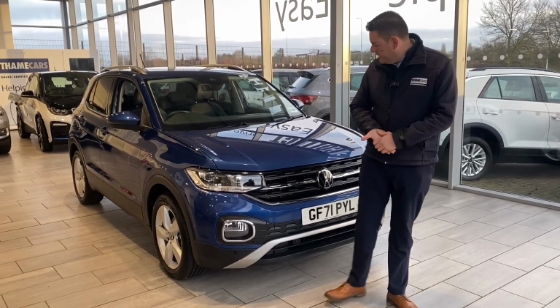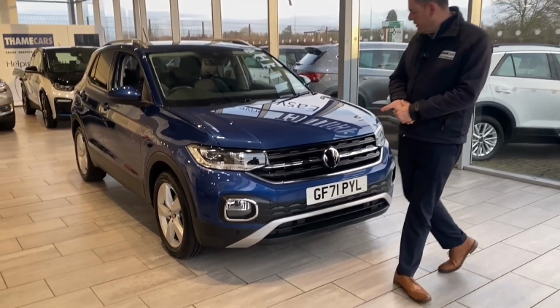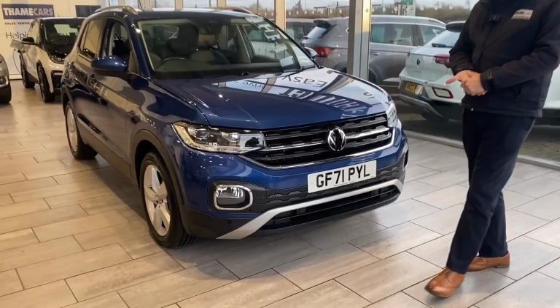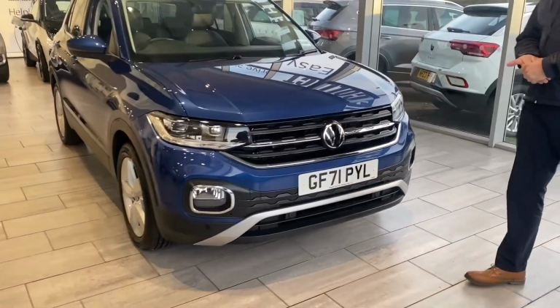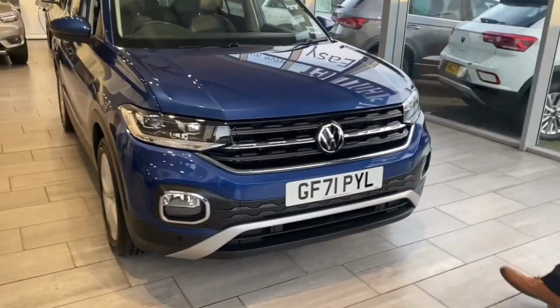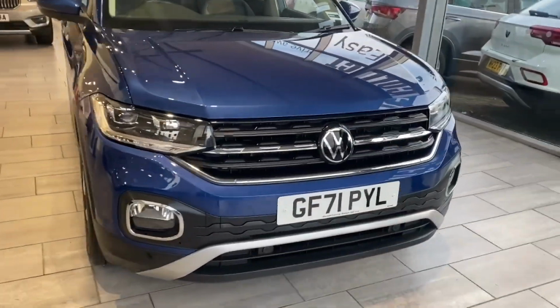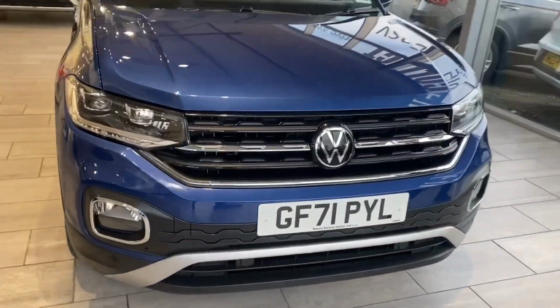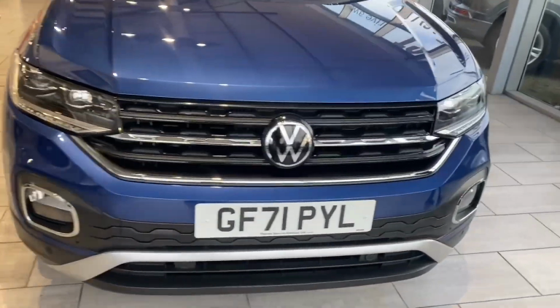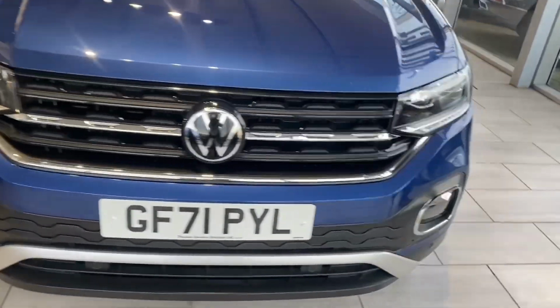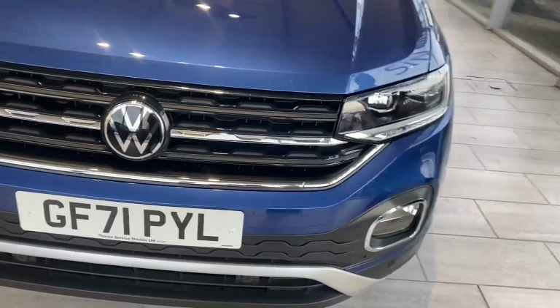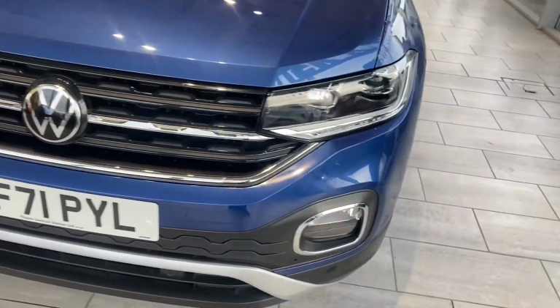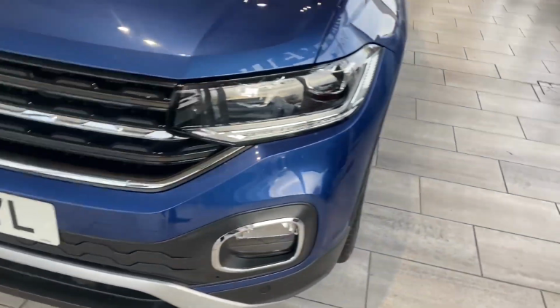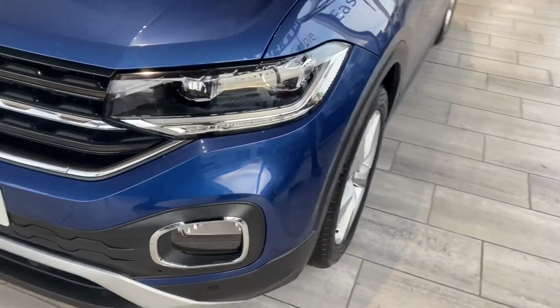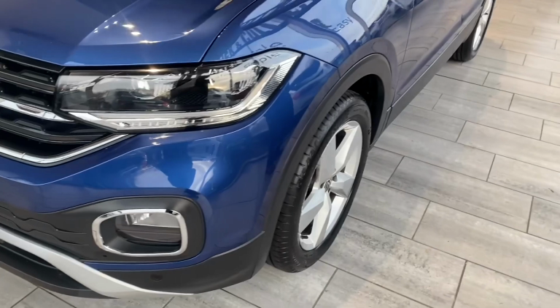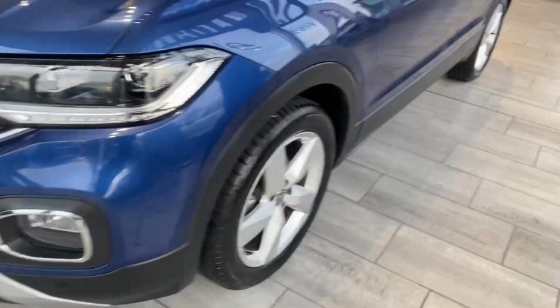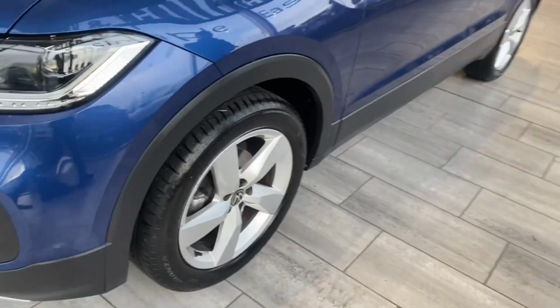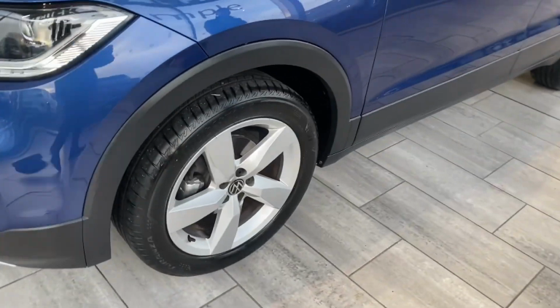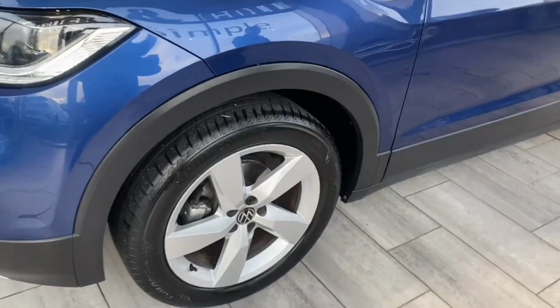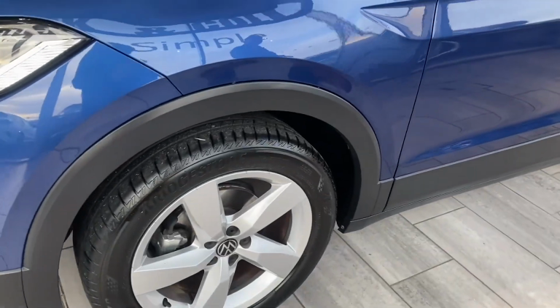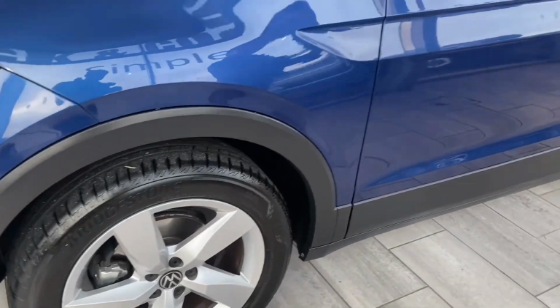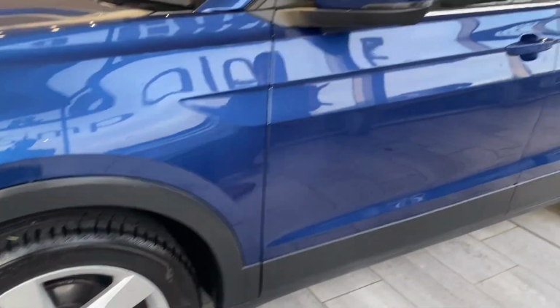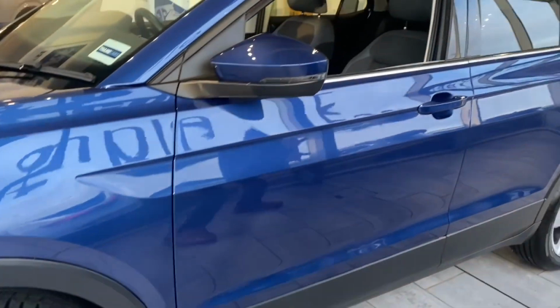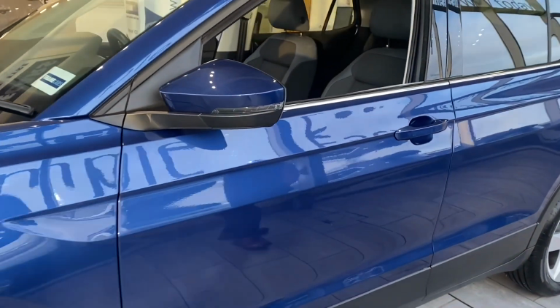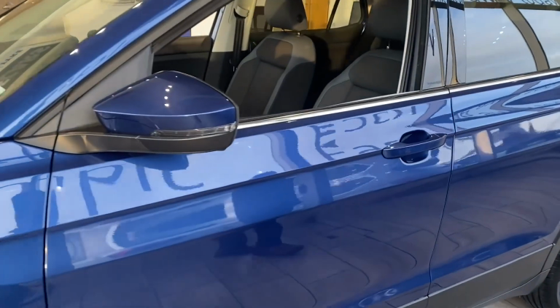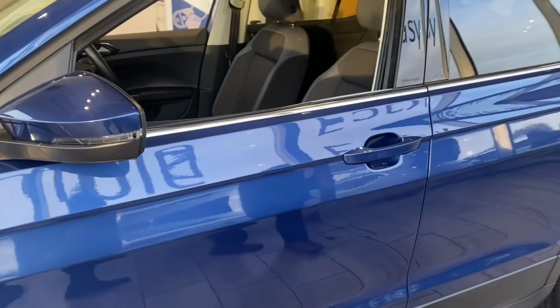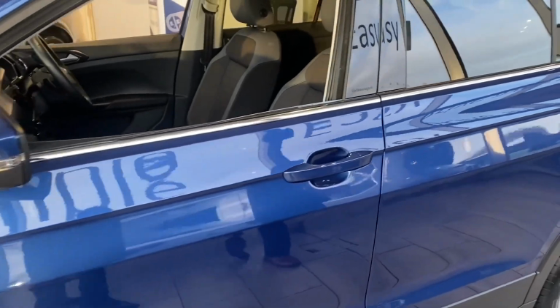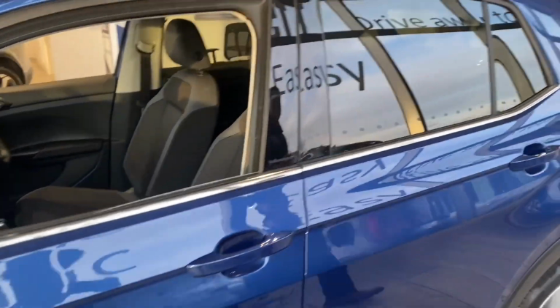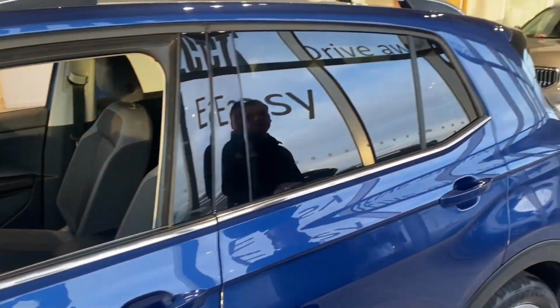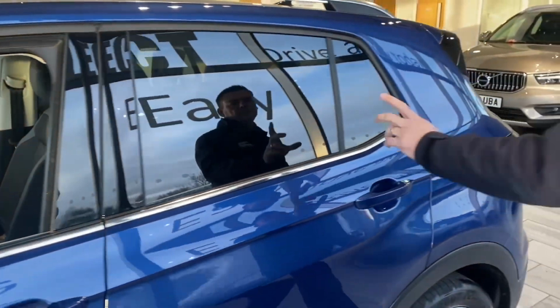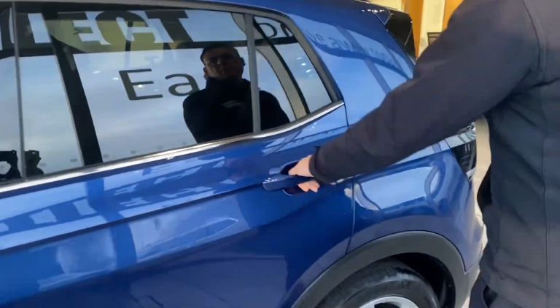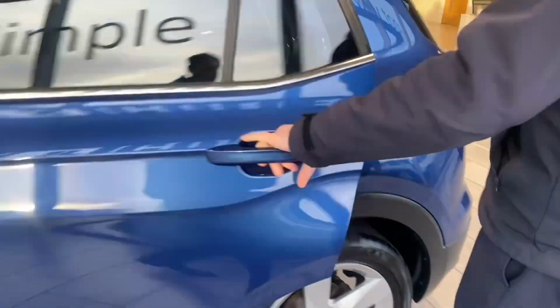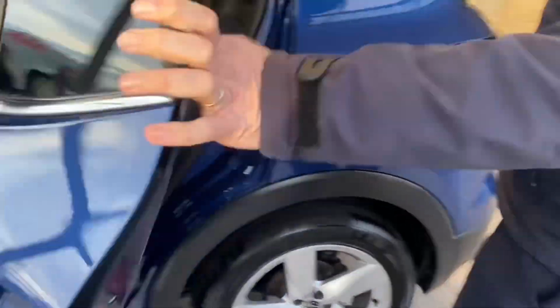Let's have a look around this lovely reef blue, late 2021 71 plate. It's an SEL automatic with the DSG gearbox, one litre turbo petrol, lovely unmarked alloys with good quality tyres all round, and privacy glass to the rear.